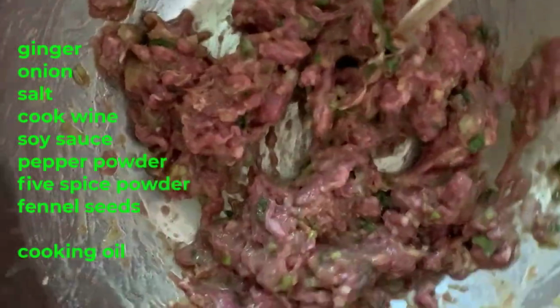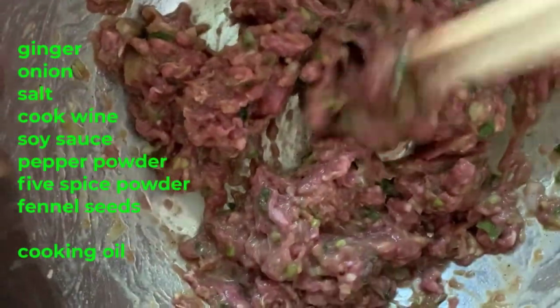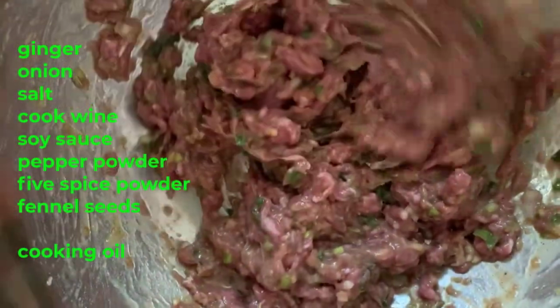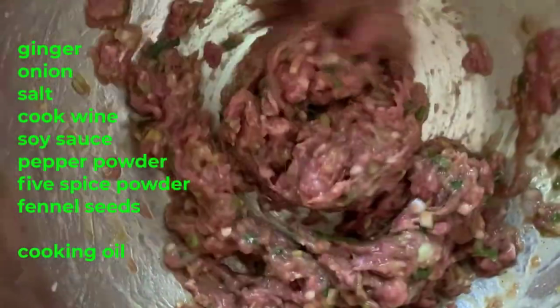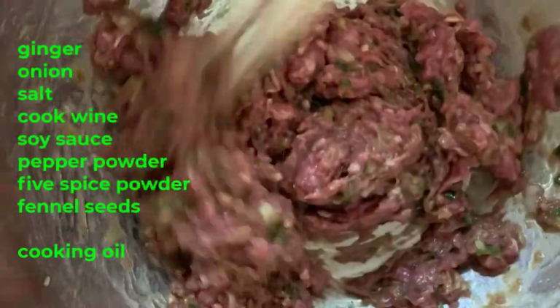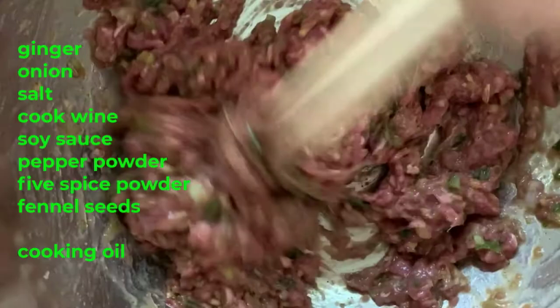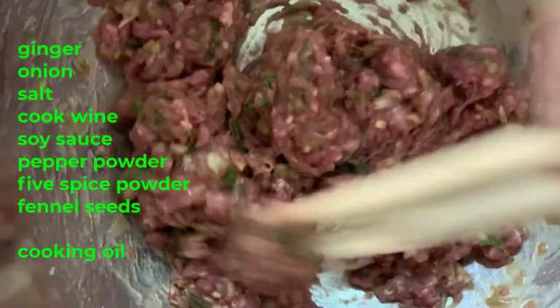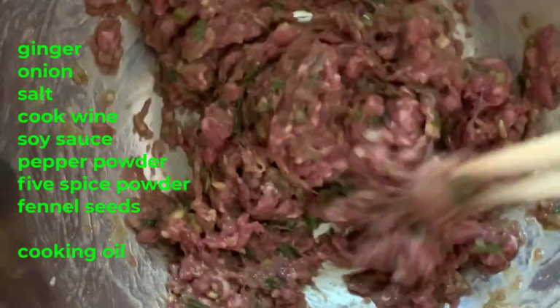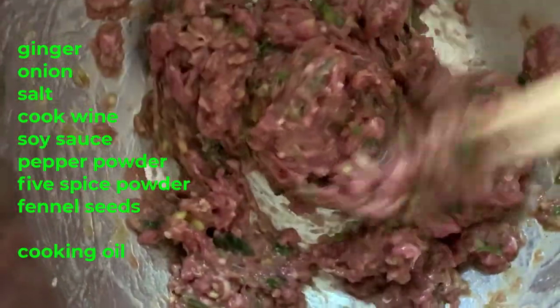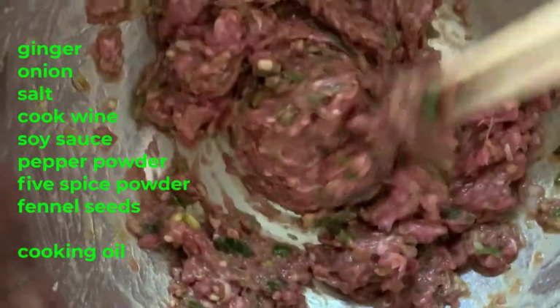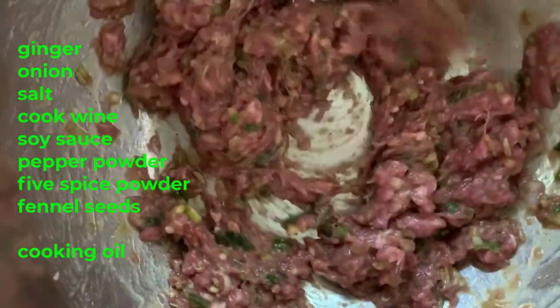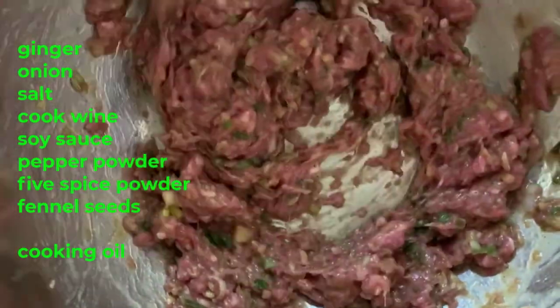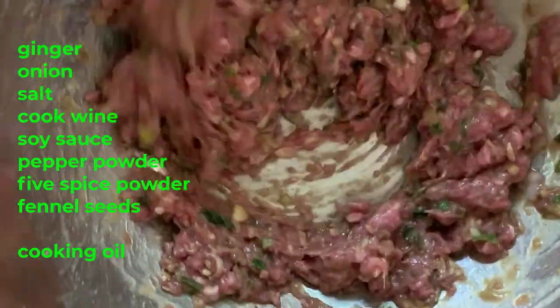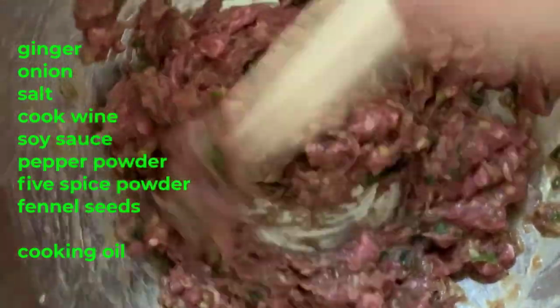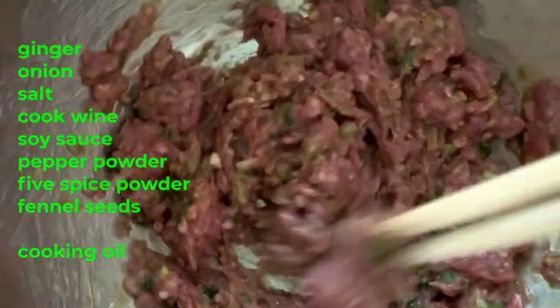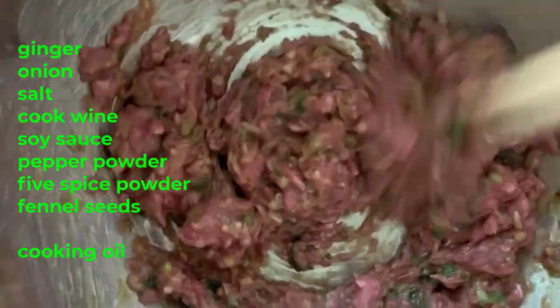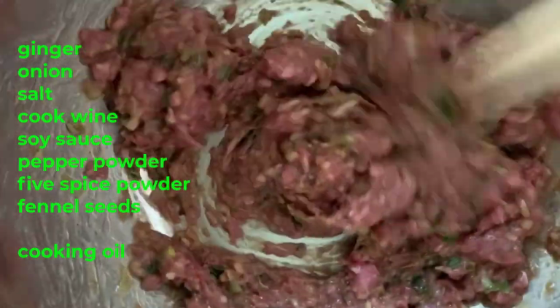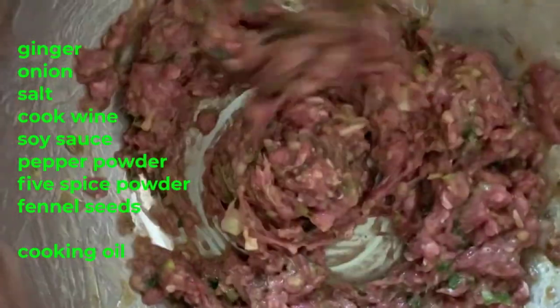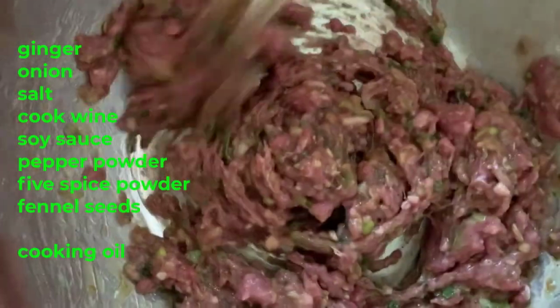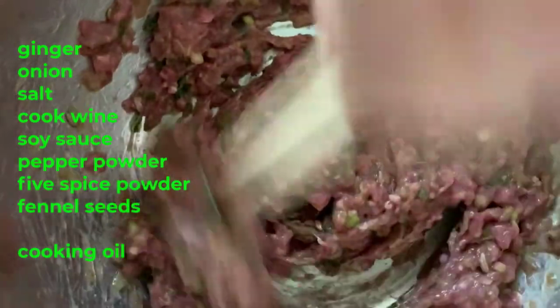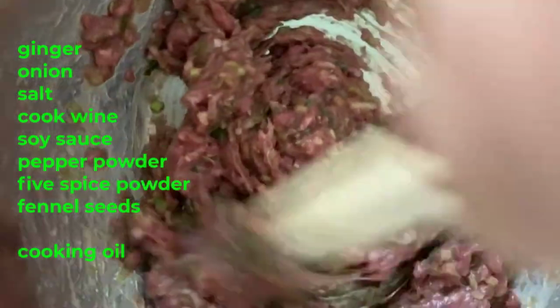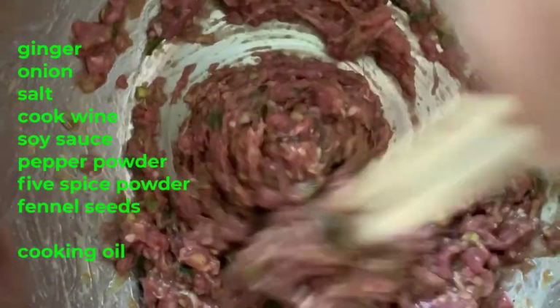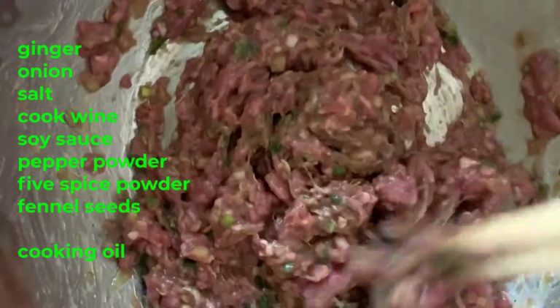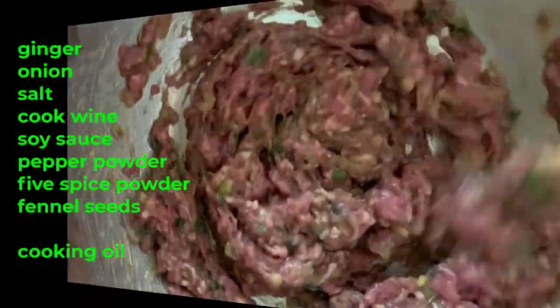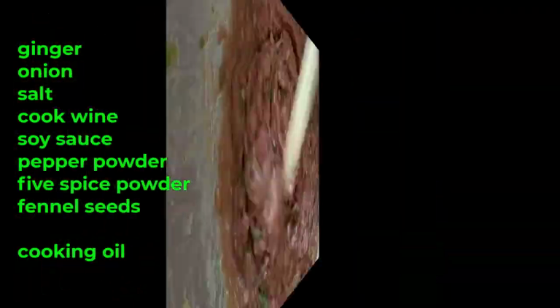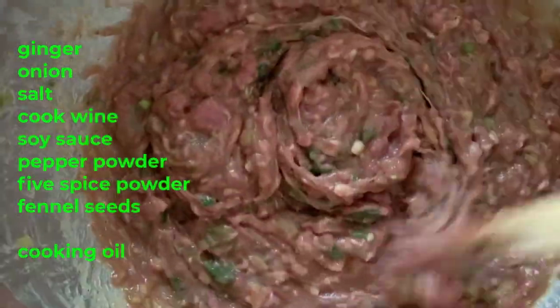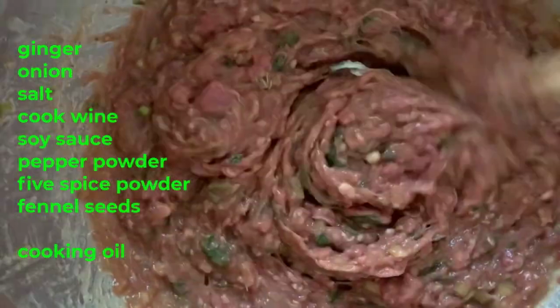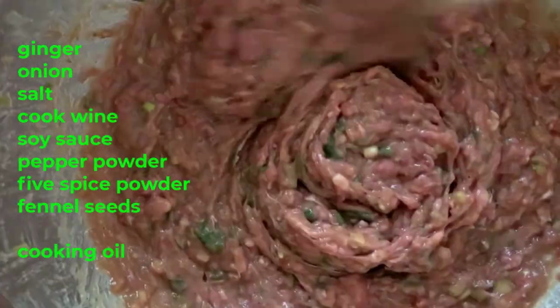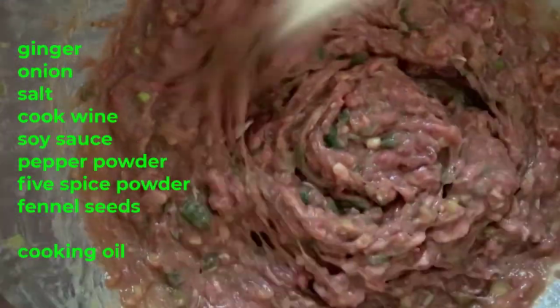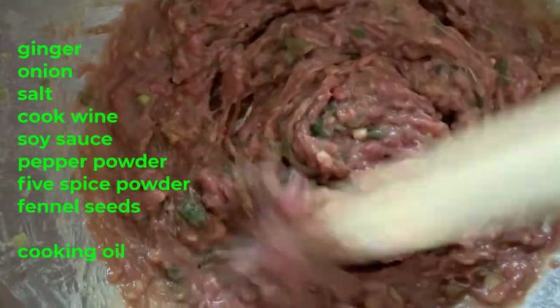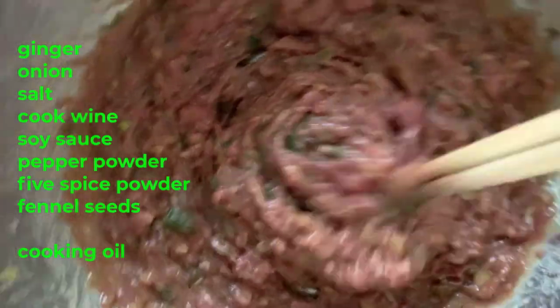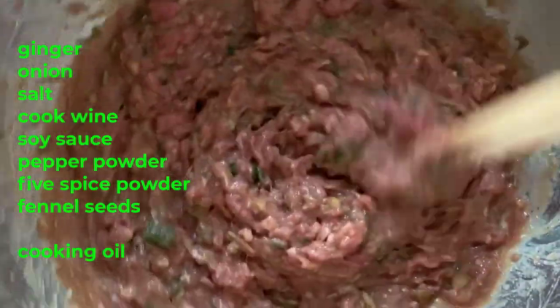Let's summarize the ingredients. We have ginger, onion, salt, cooking wine, and soy sauce. The following are optional: pepper powder, five-spice powder, and cumin seeds.